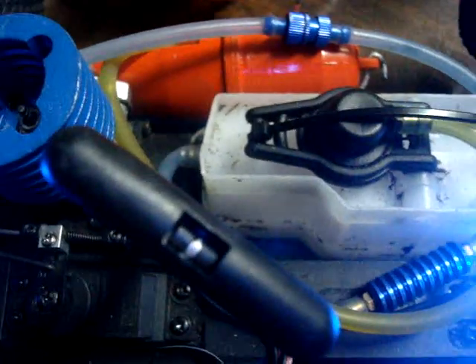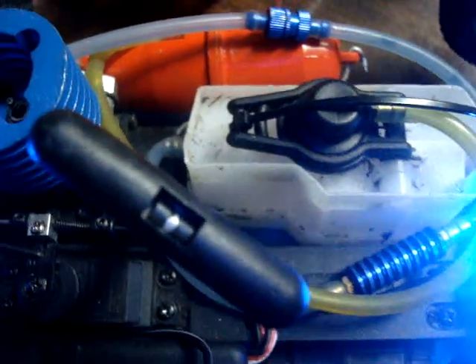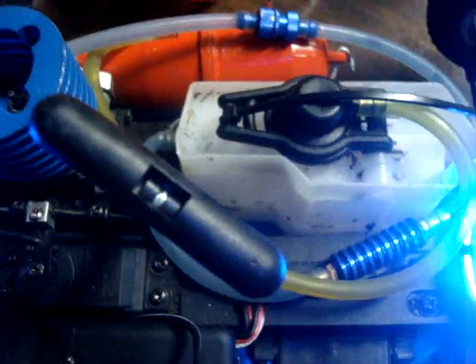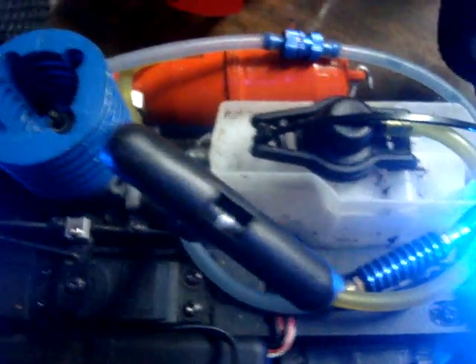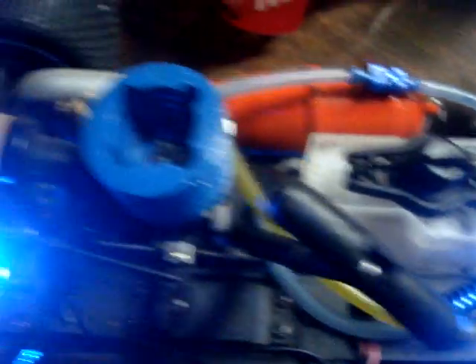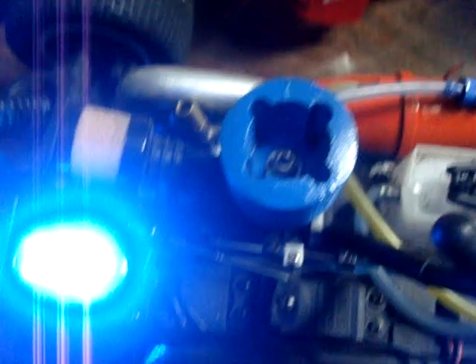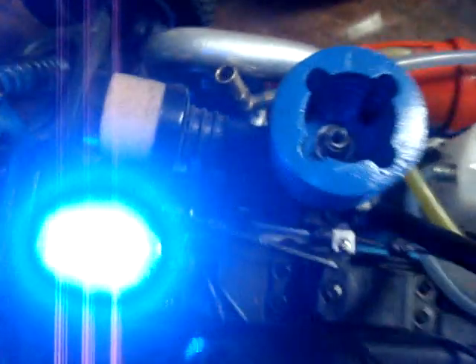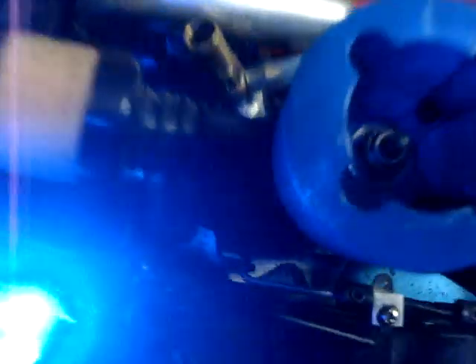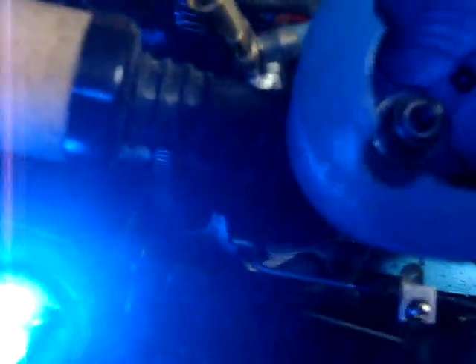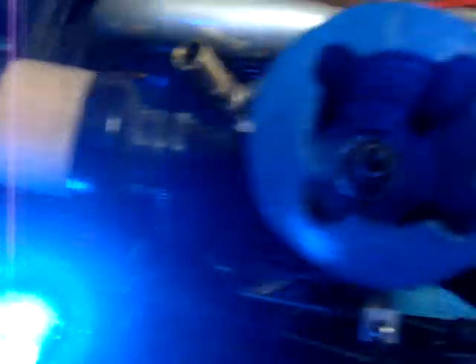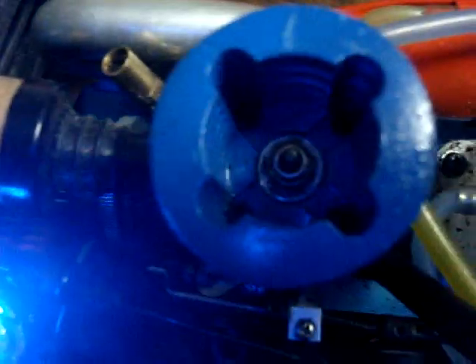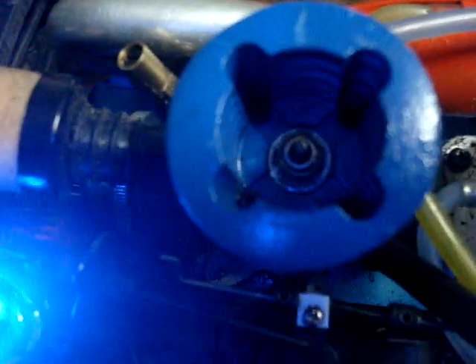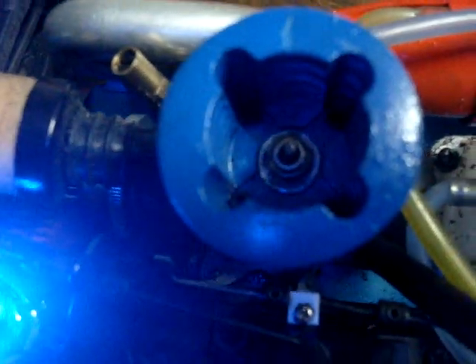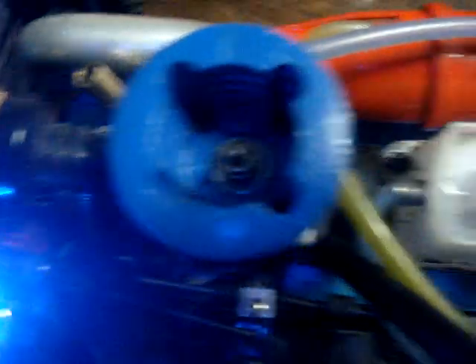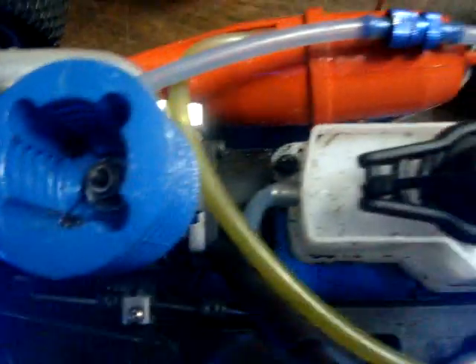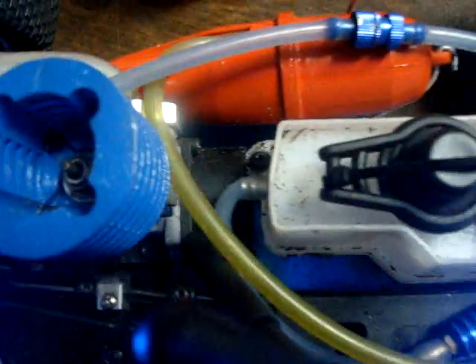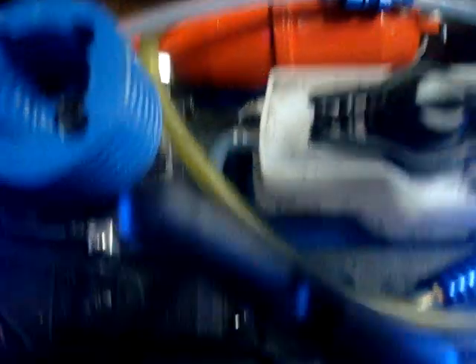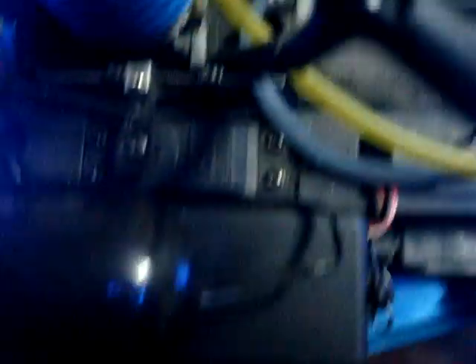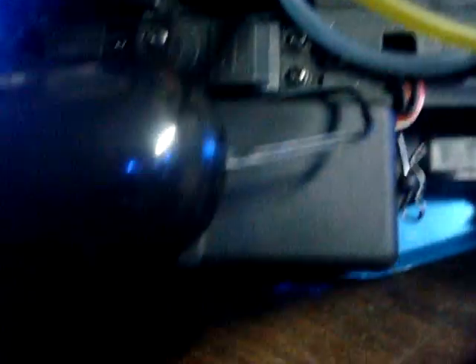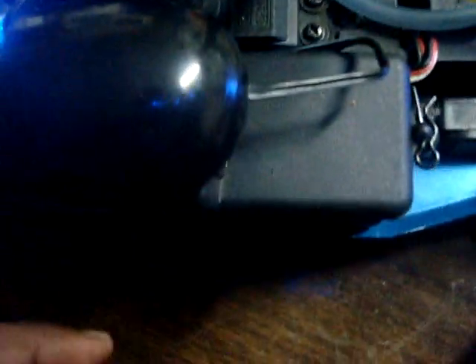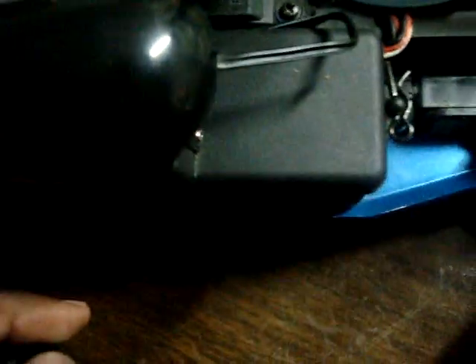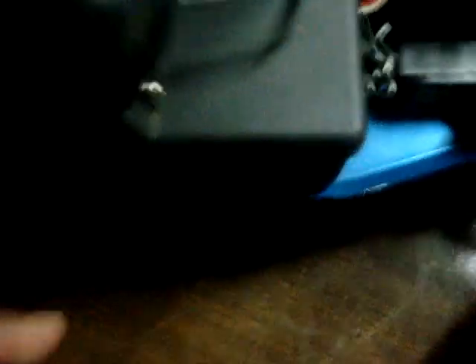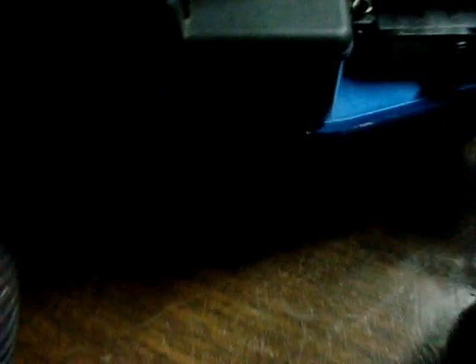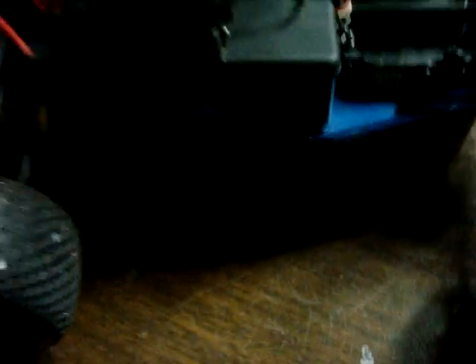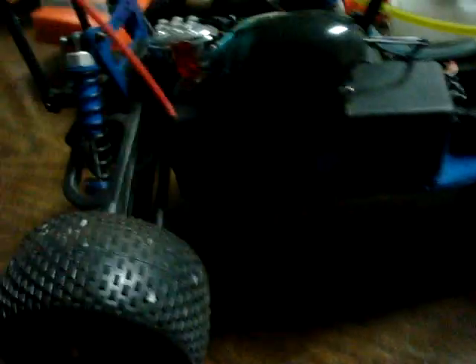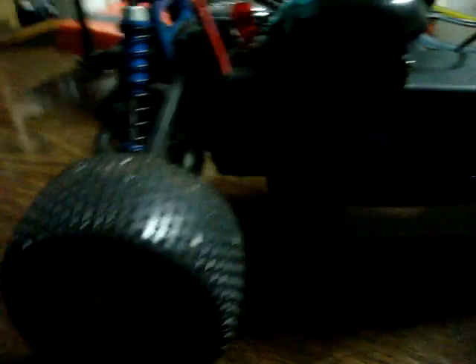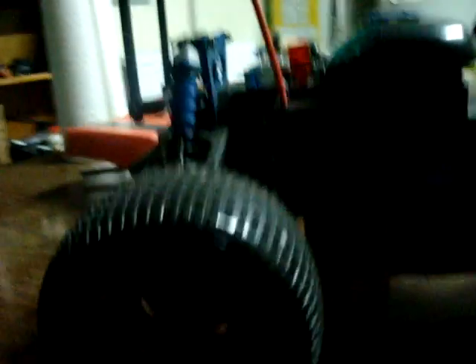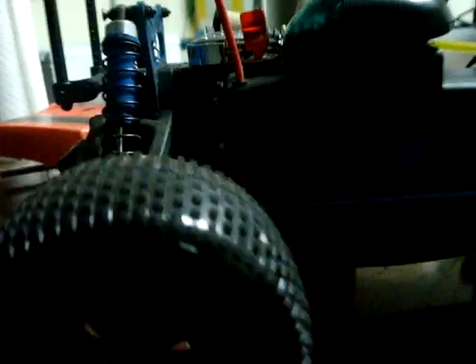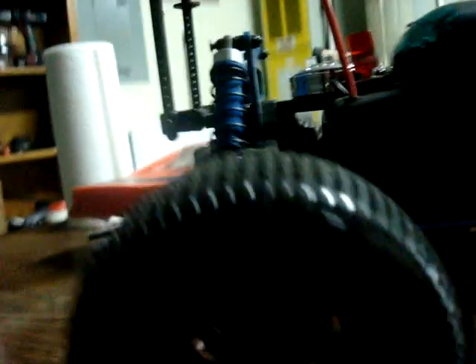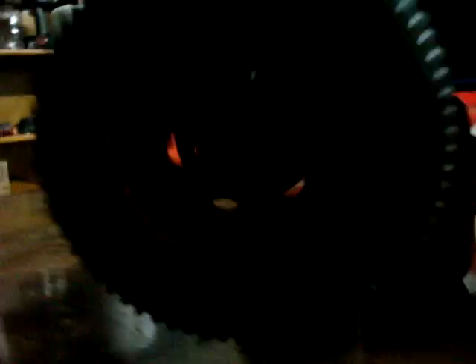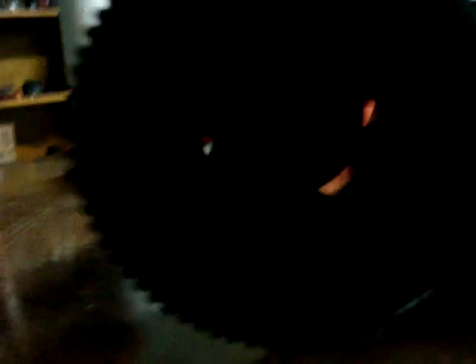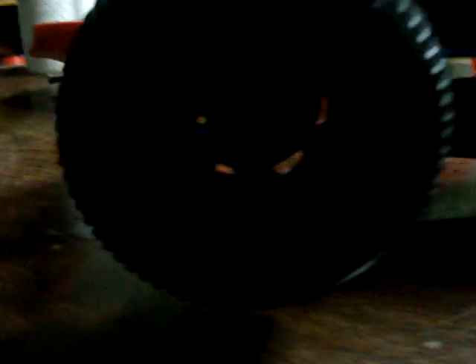That's the gas tank — 125cc if I'm not mistaken. Glow plug. That's about it. 2.2 inch rims.